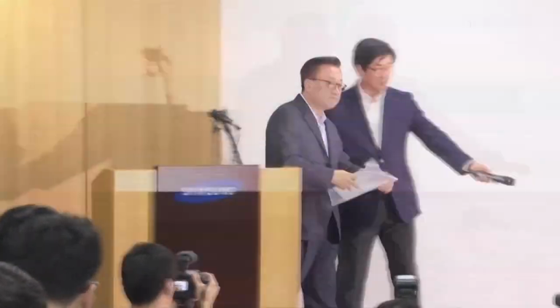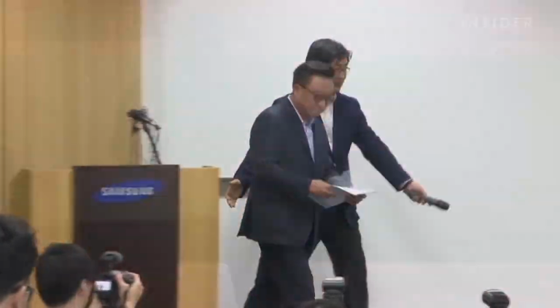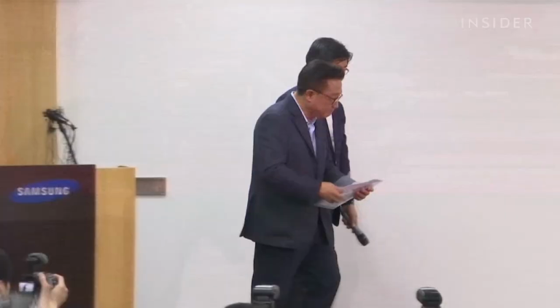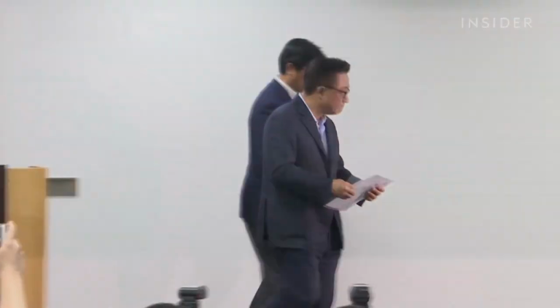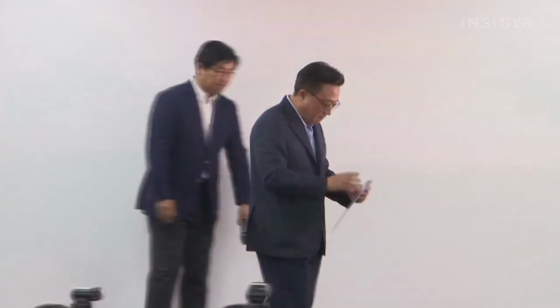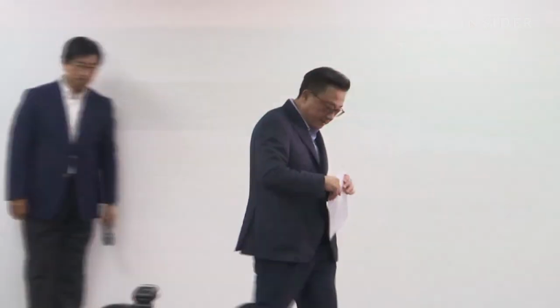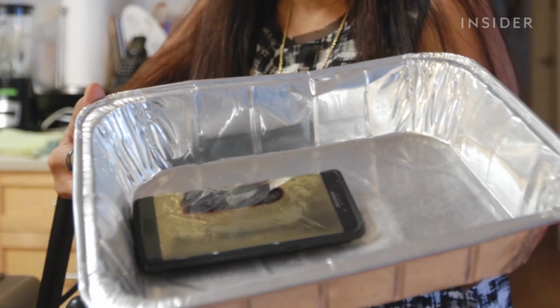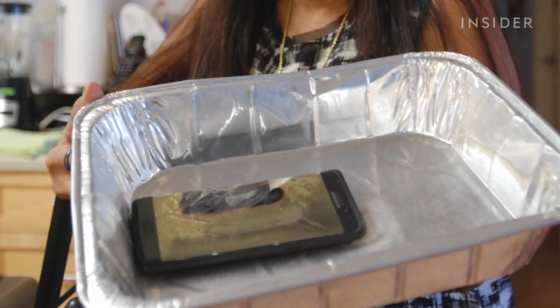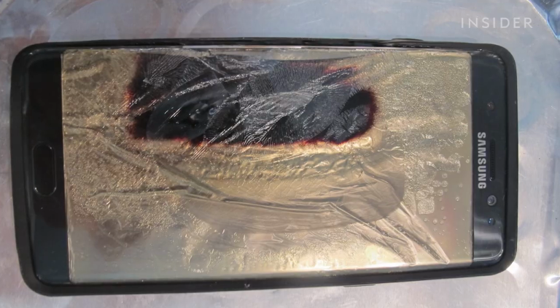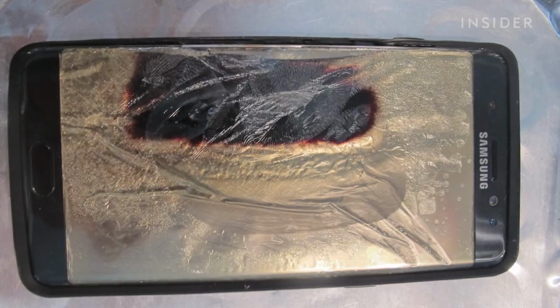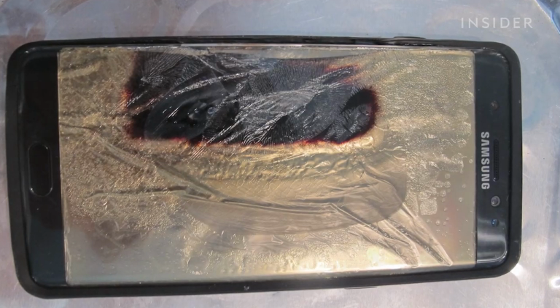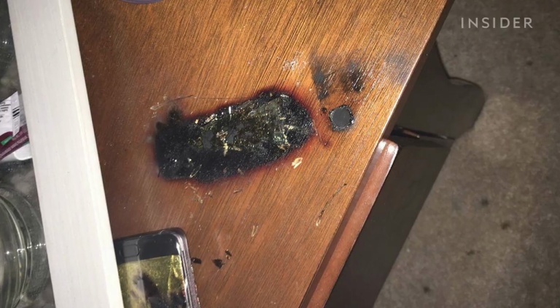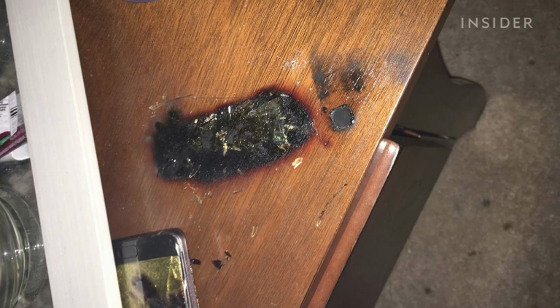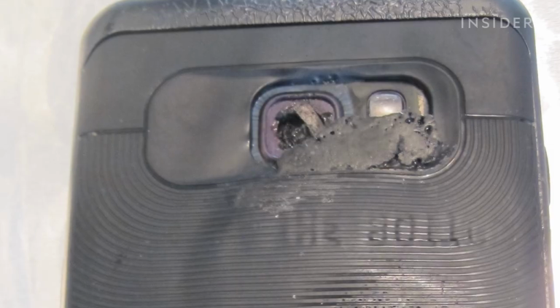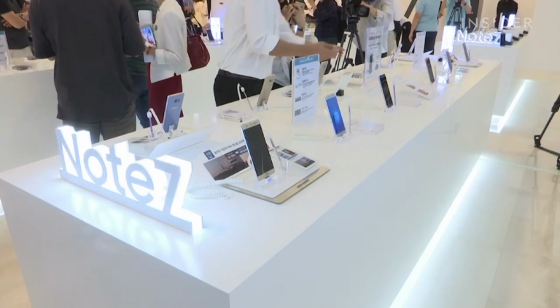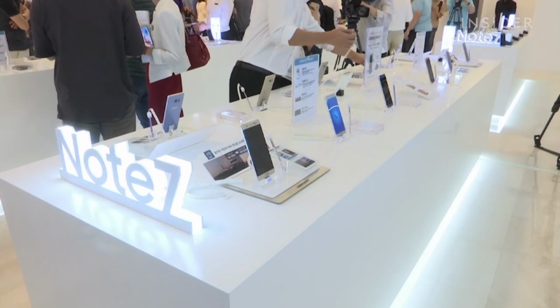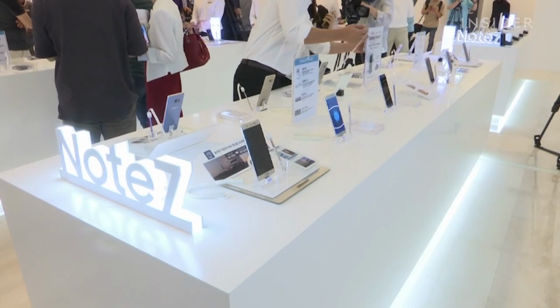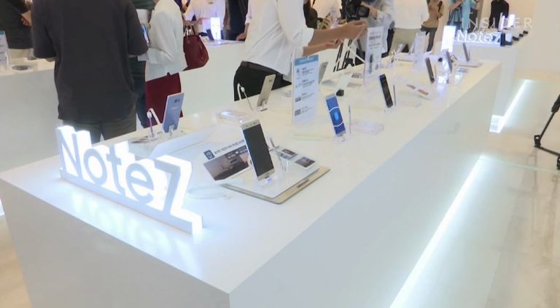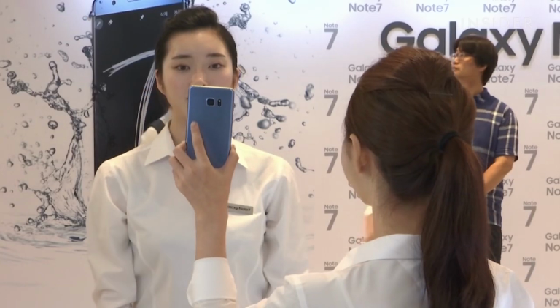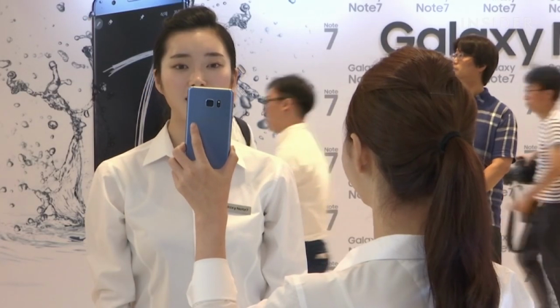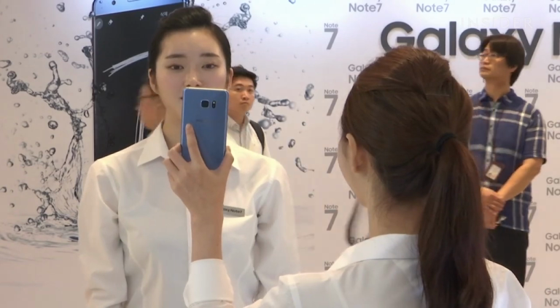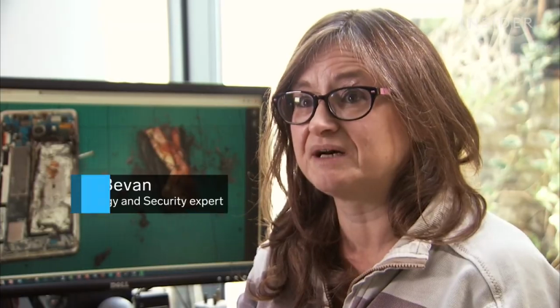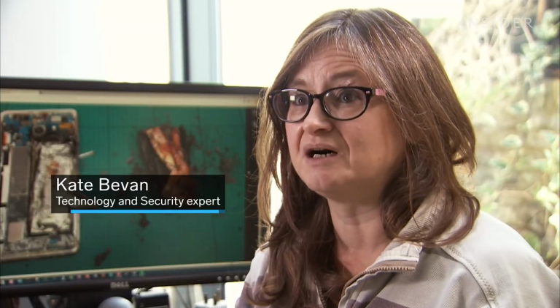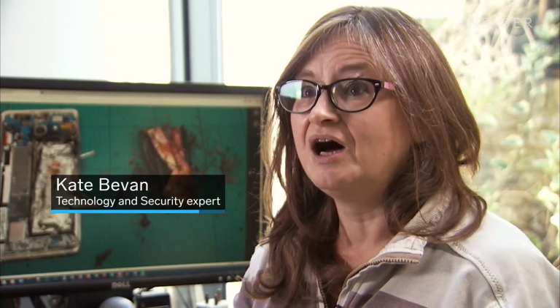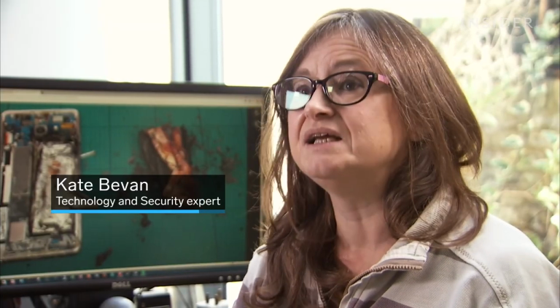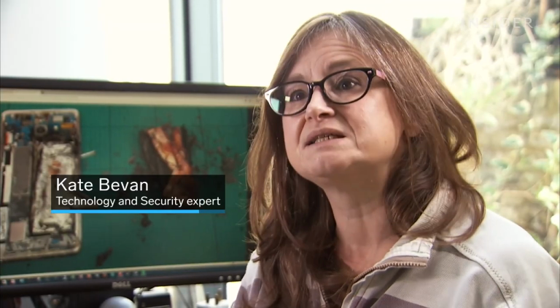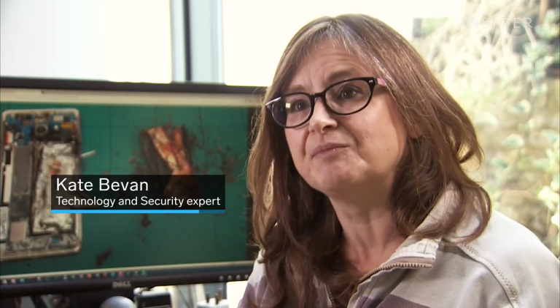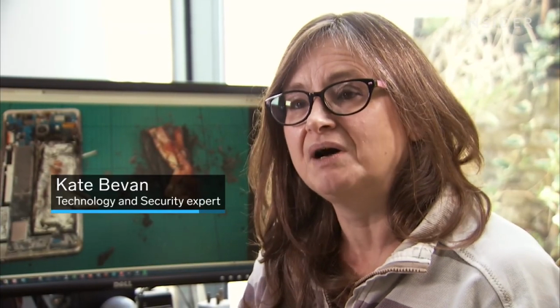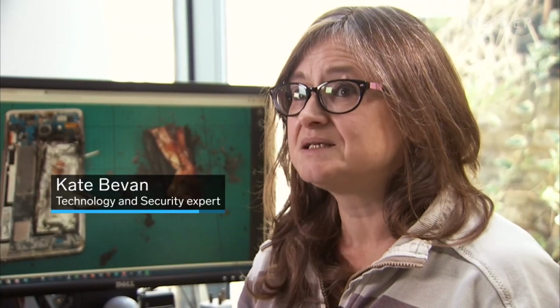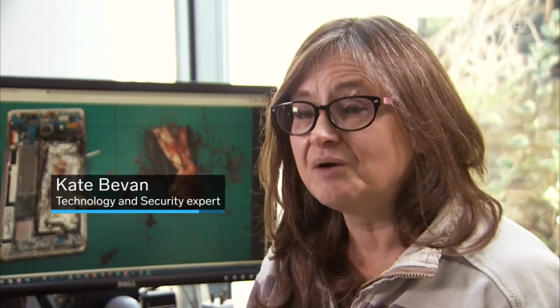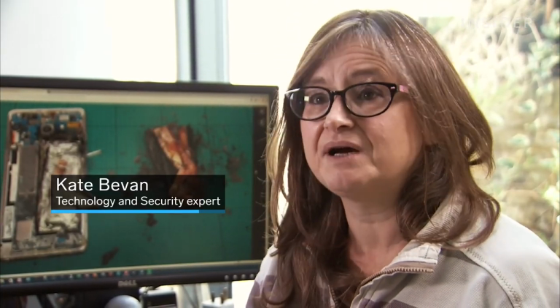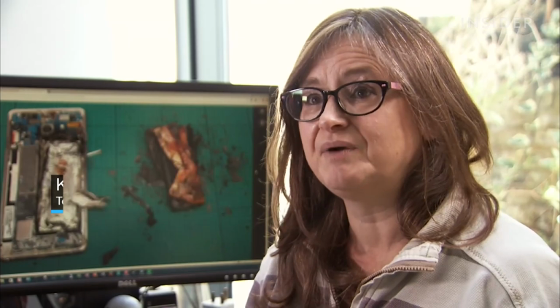In 2016, Samsung recalled 2.5 million phones after several reports of fire. Officially, the company claimed $5 billion in losses. Exploding batteries are a really key safety problem and it's a terrible impact on their brand.